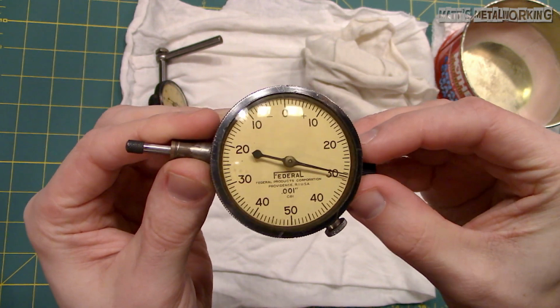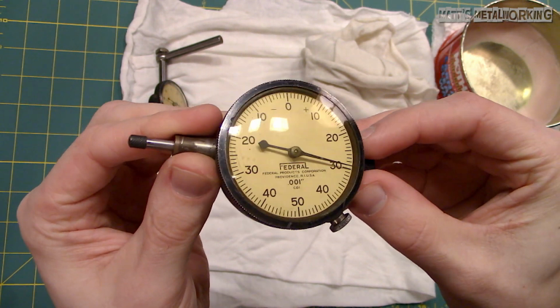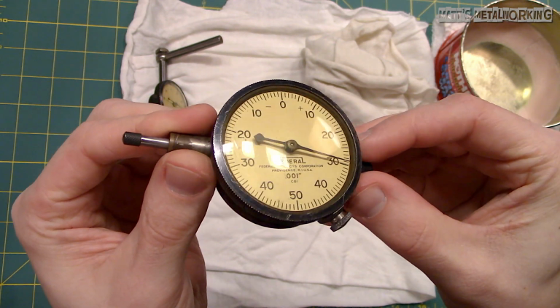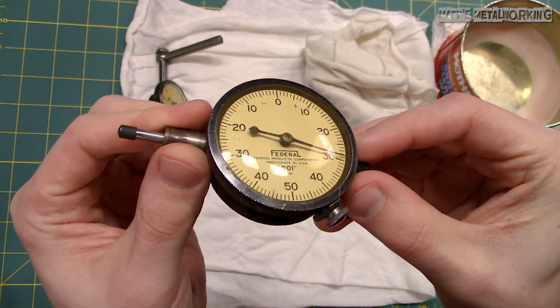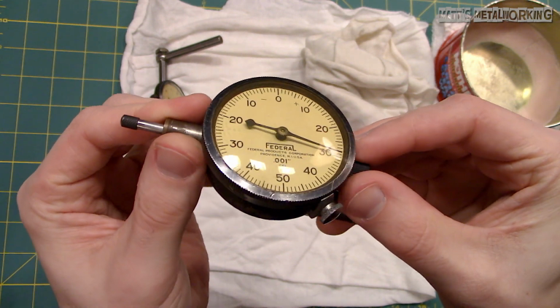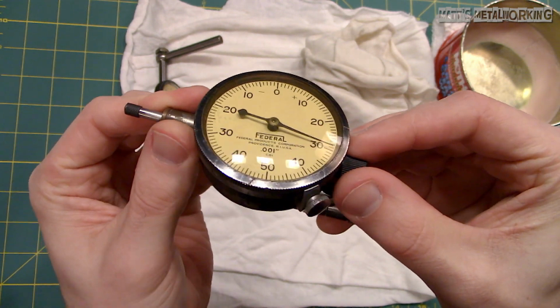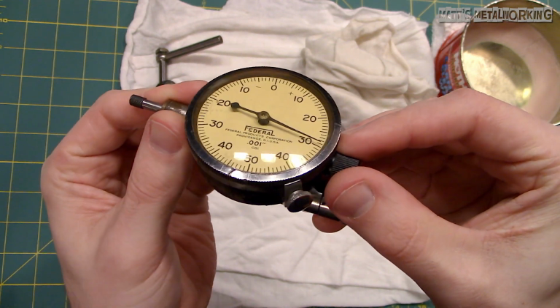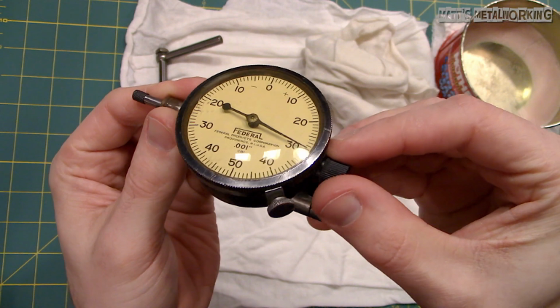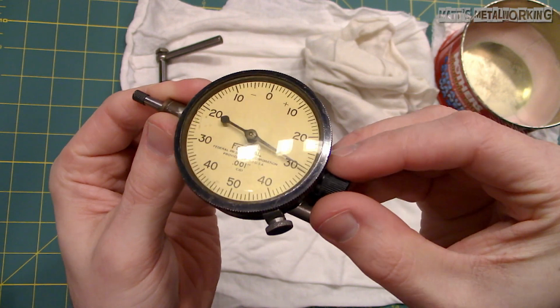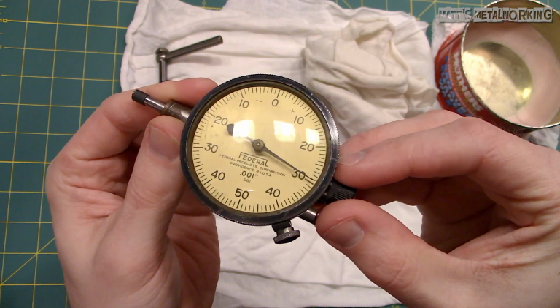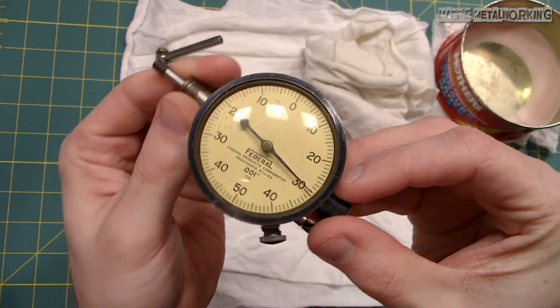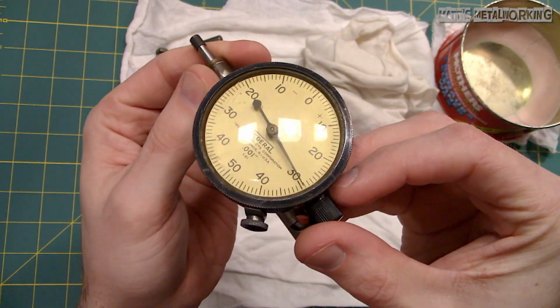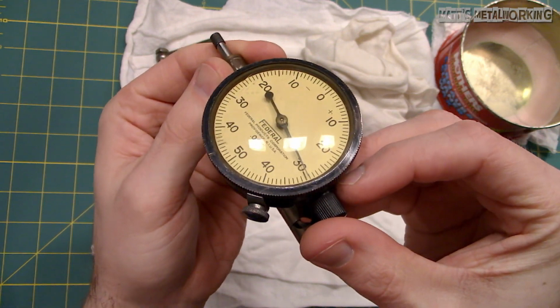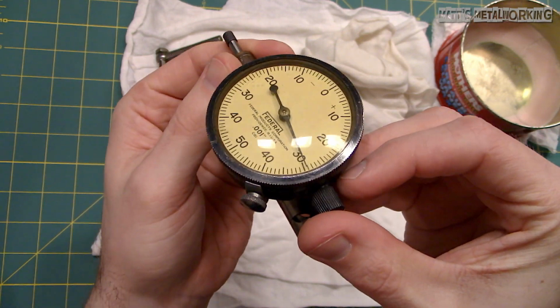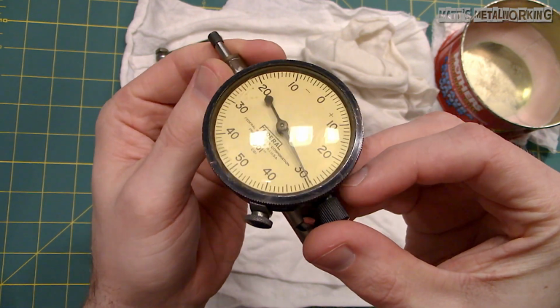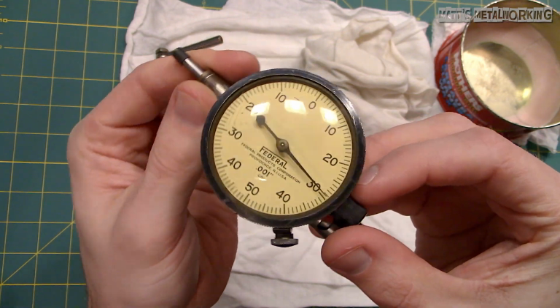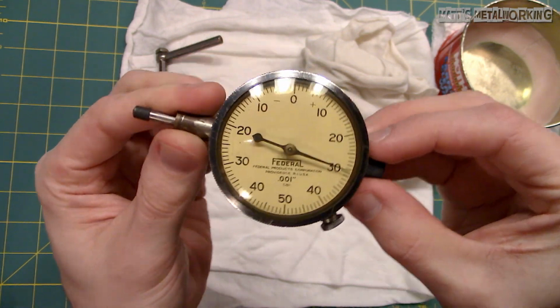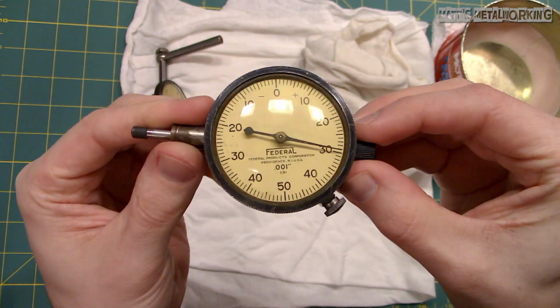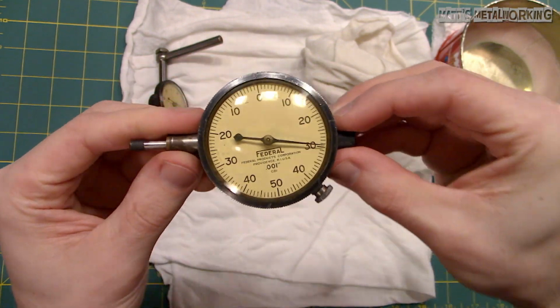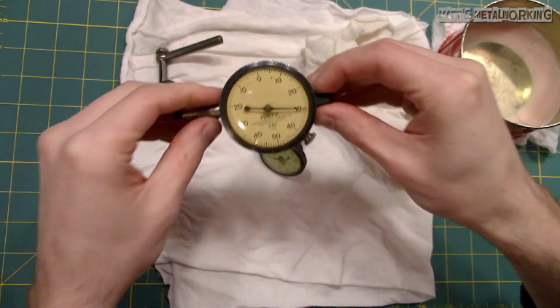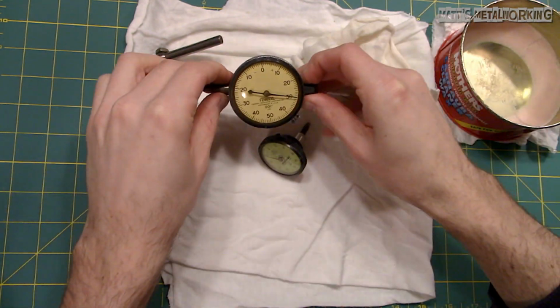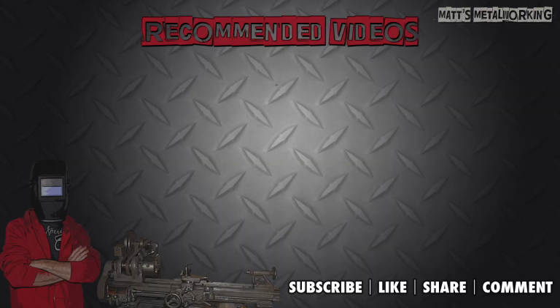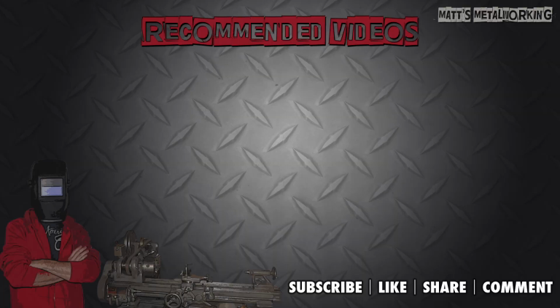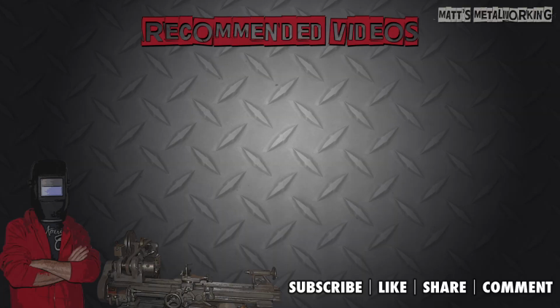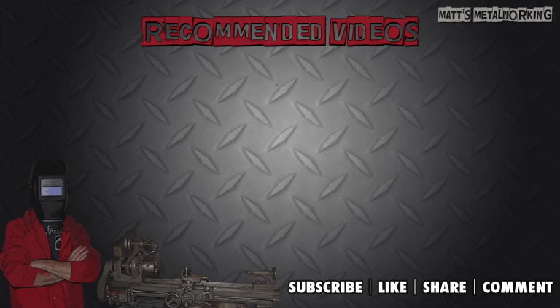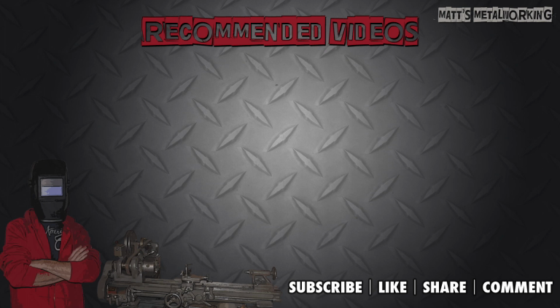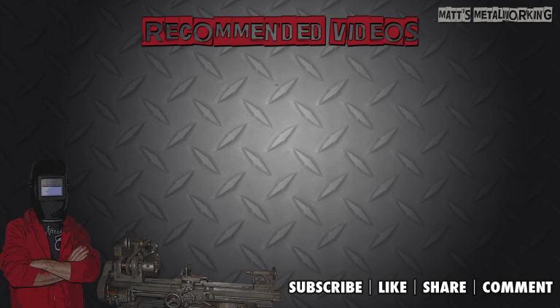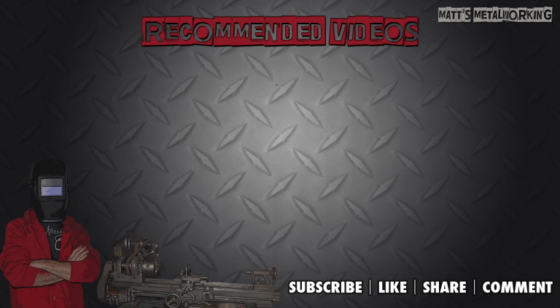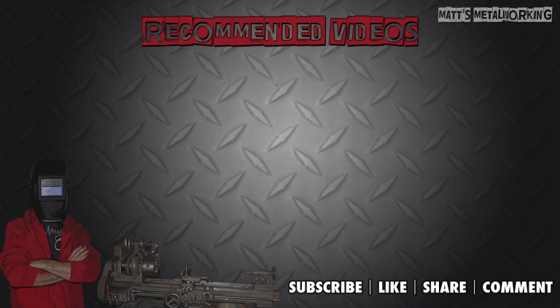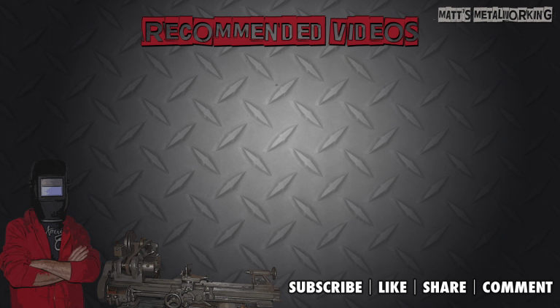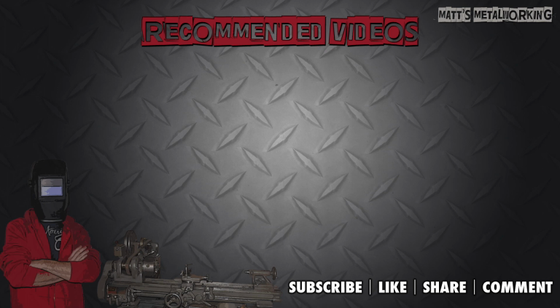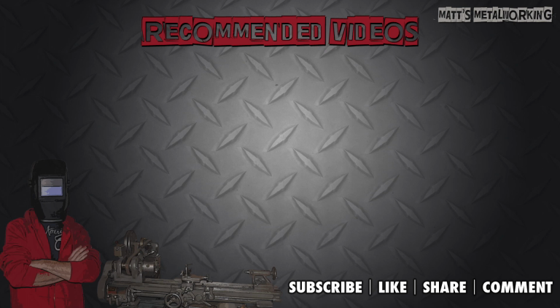This concludes the rest of my video. I hope you enjoyed it. Please leave a comment below and throw a like my way. Don't forget to subscribe to my channel for more metalworking videos. Thank you for watching.